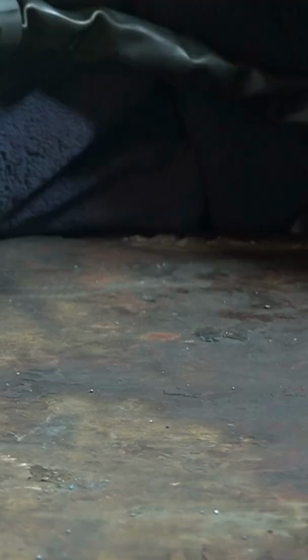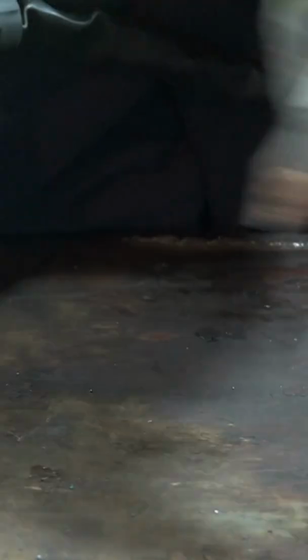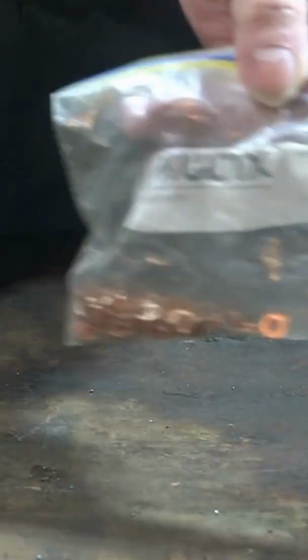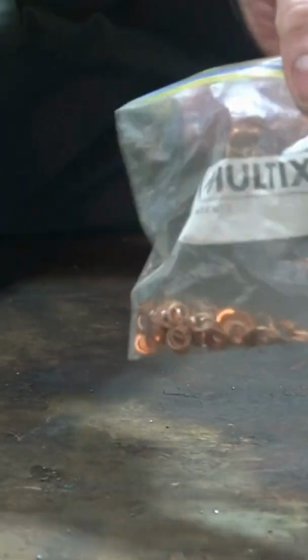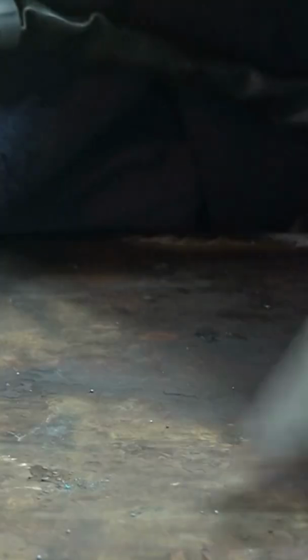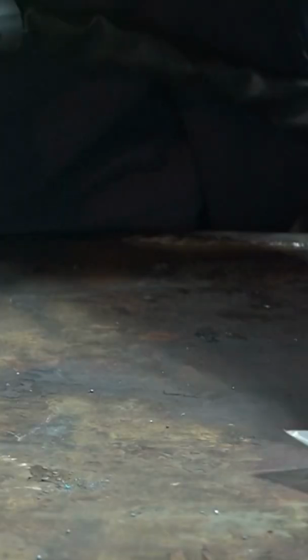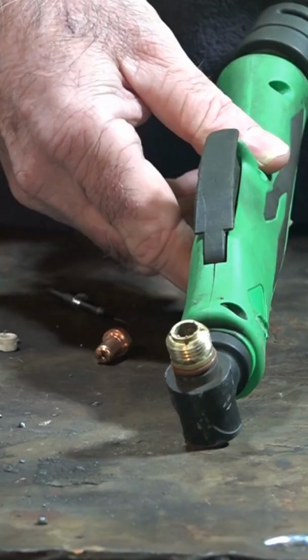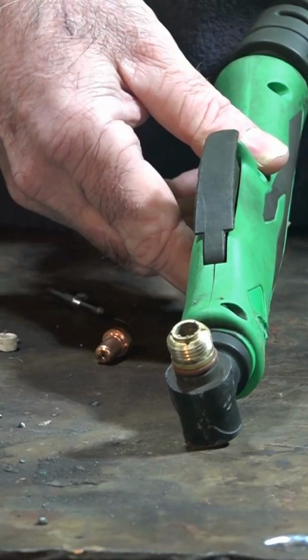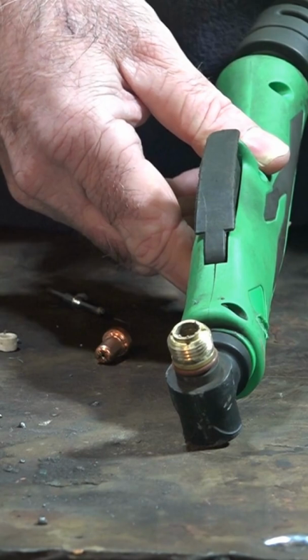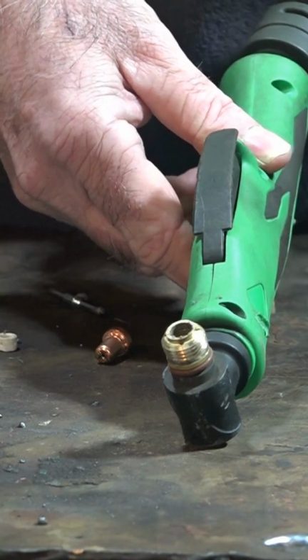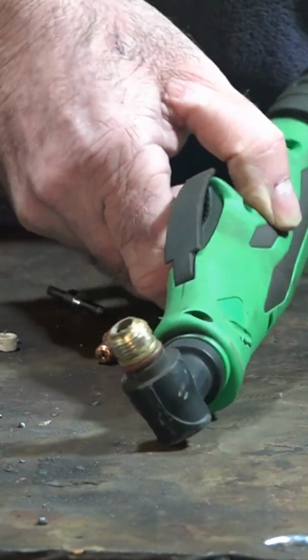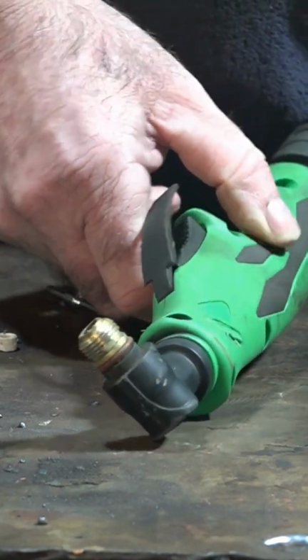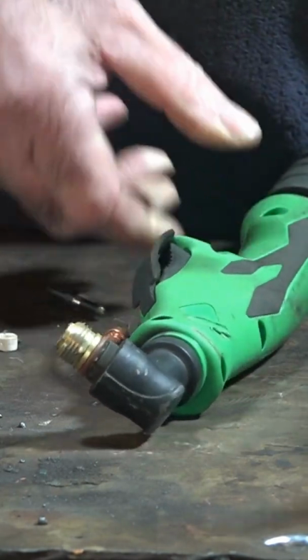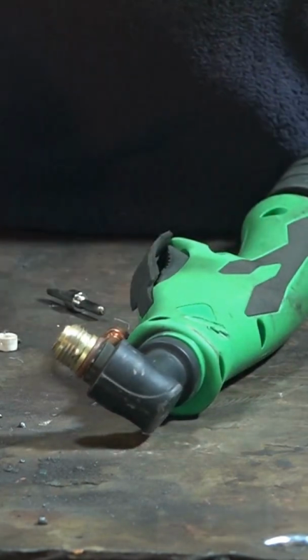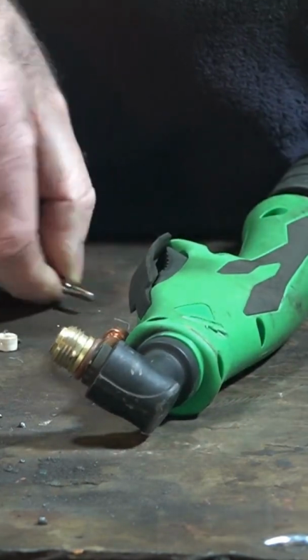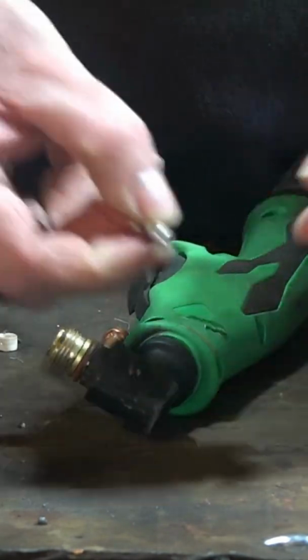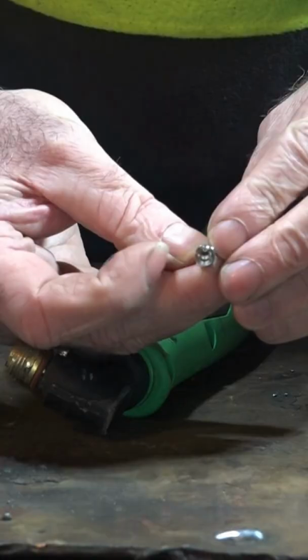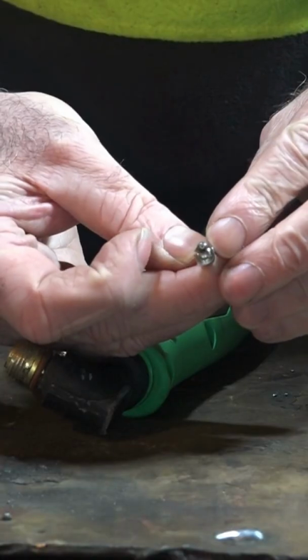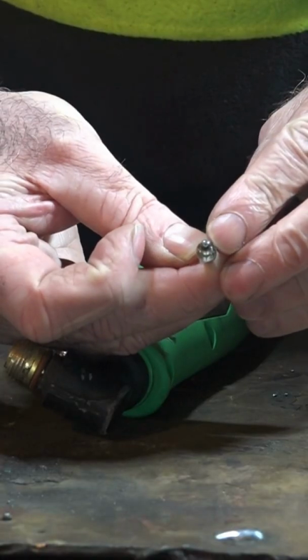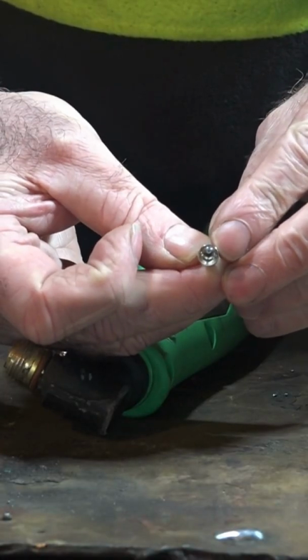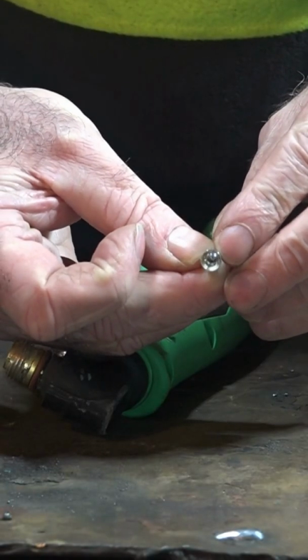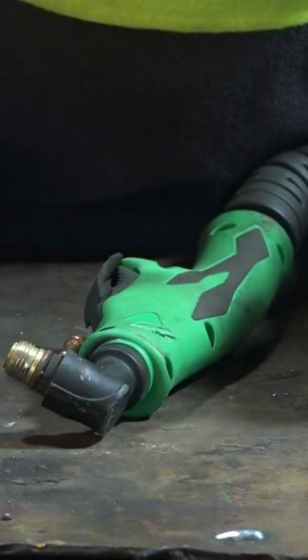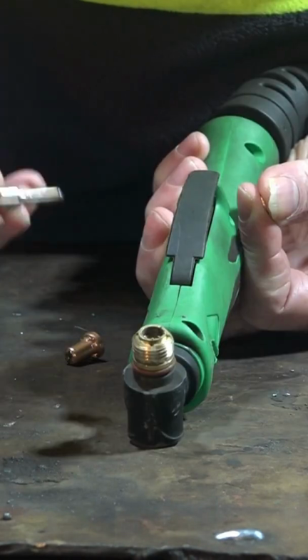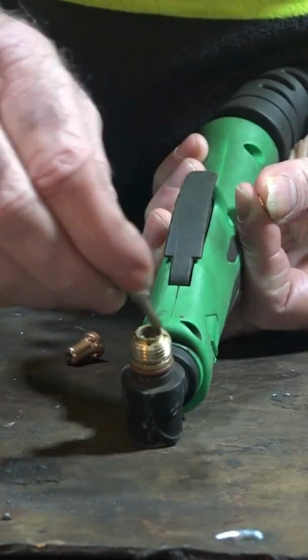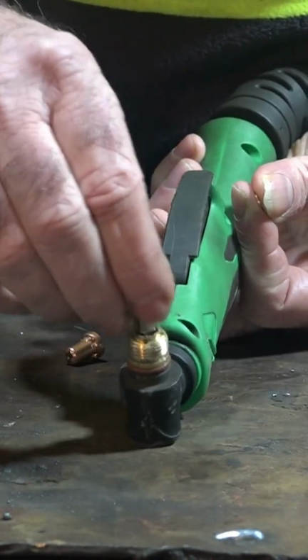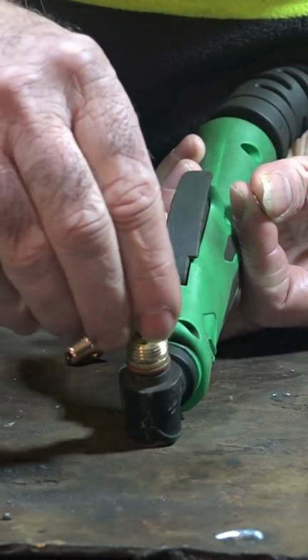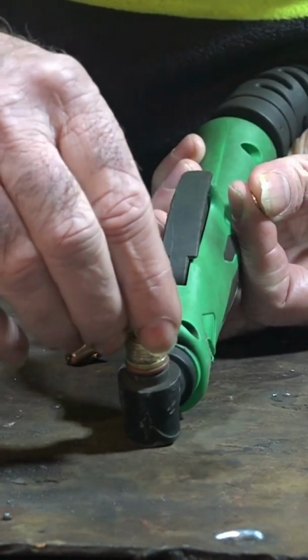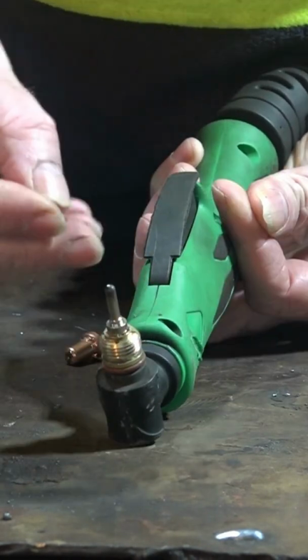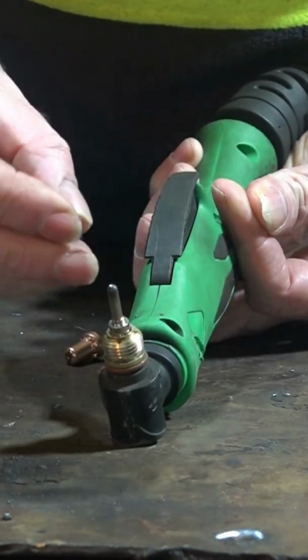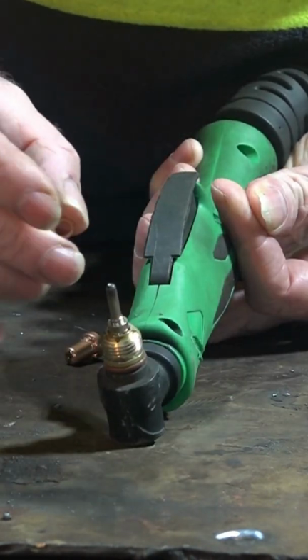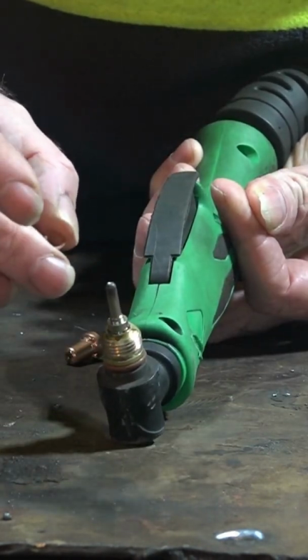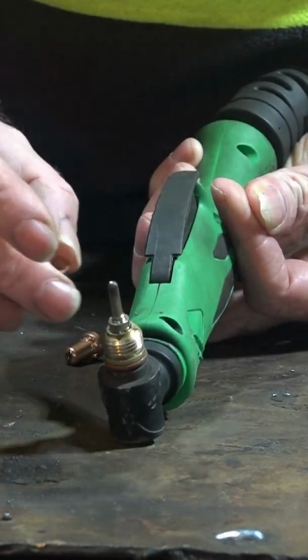I bought myself a little bag of washers — they're just copper and they're exactly the same size as the diameter of this electrode. You stick your consumable in like normal and then grab your little copper washer.